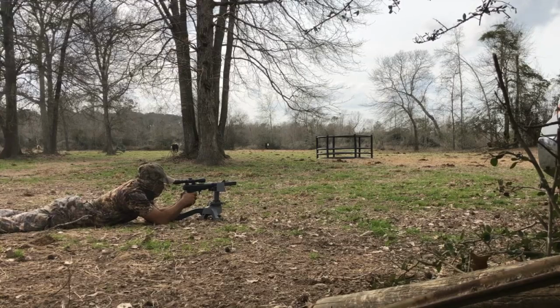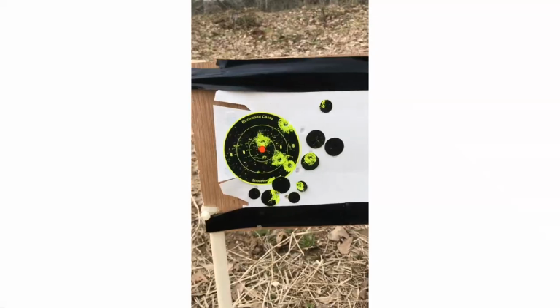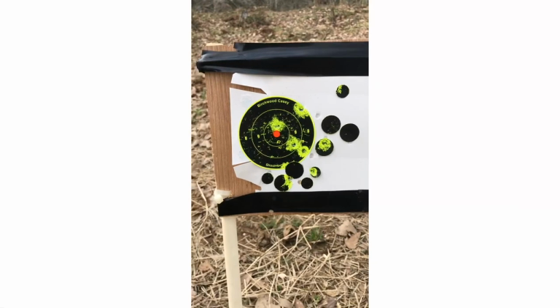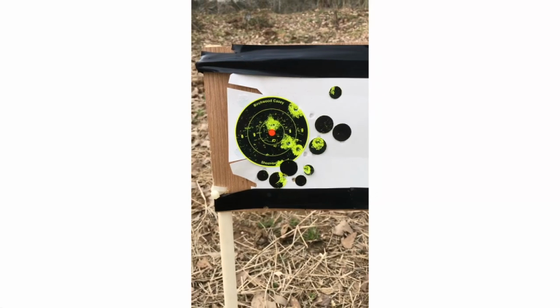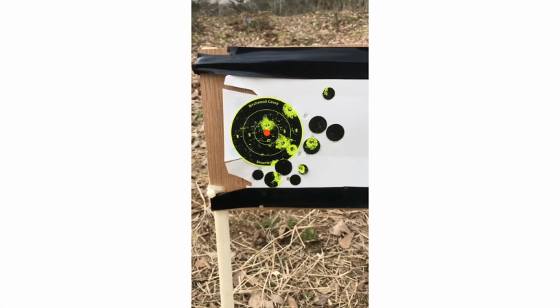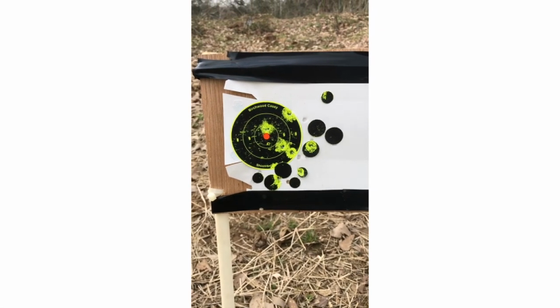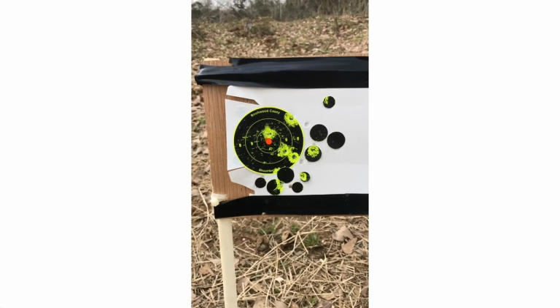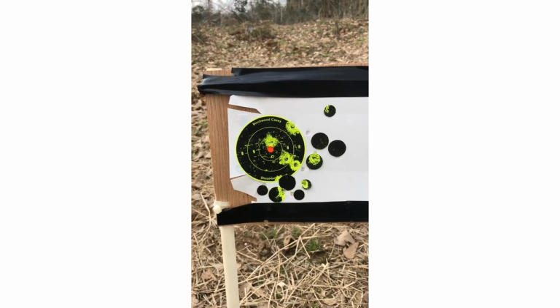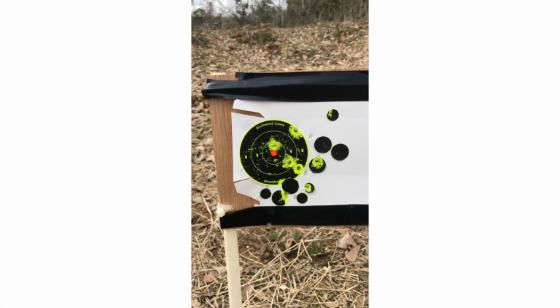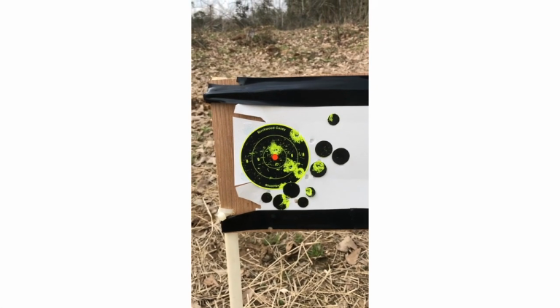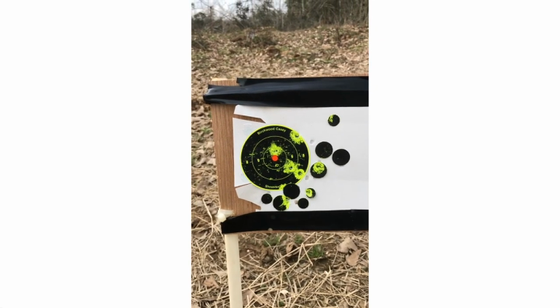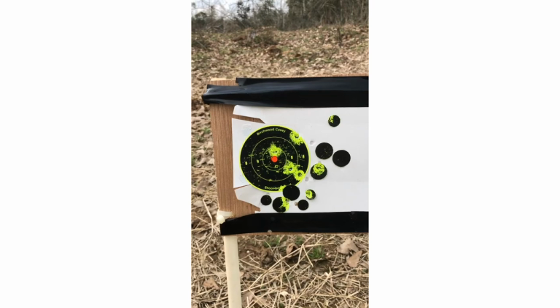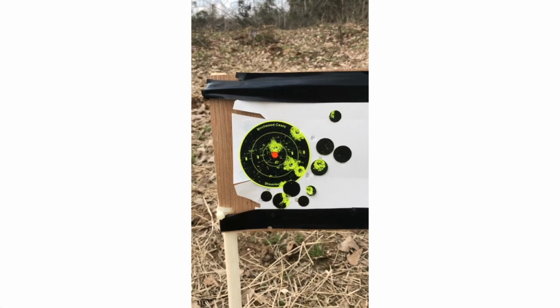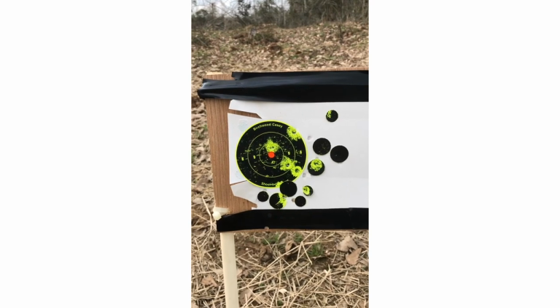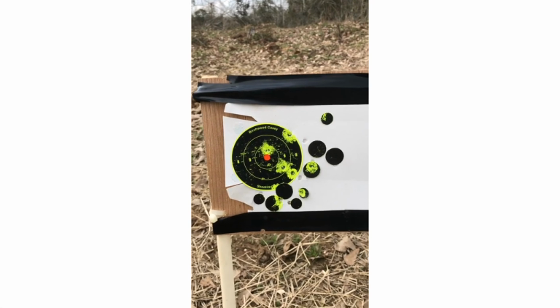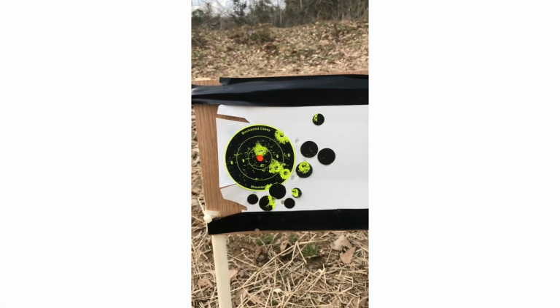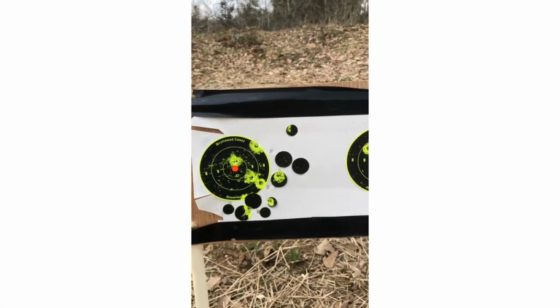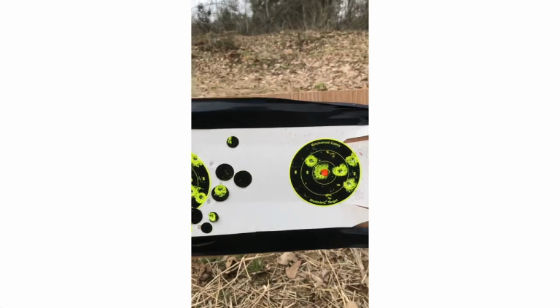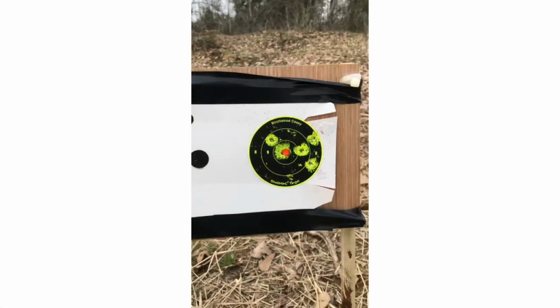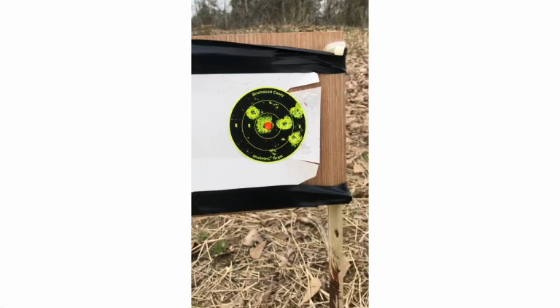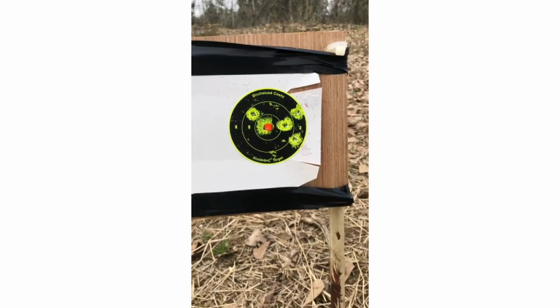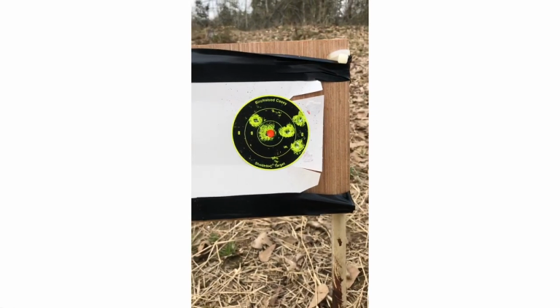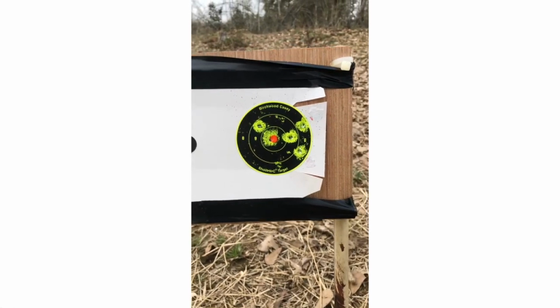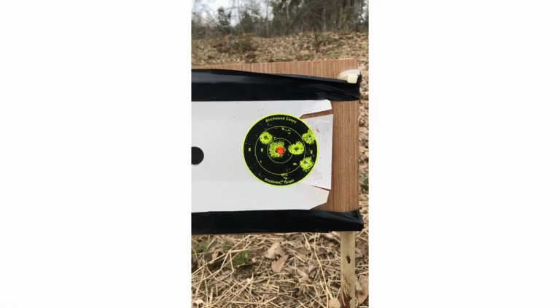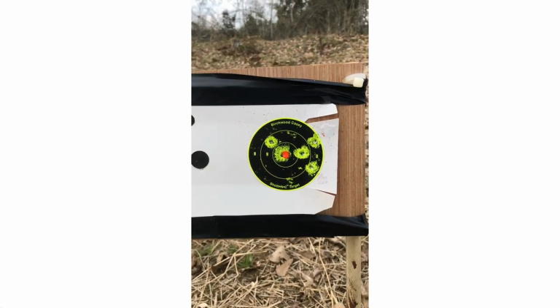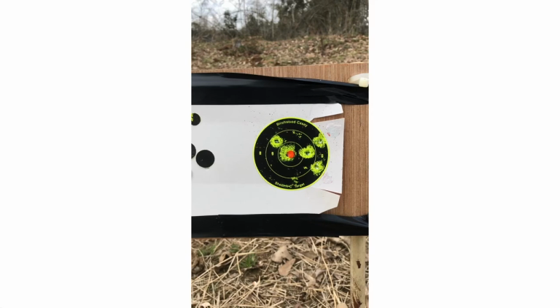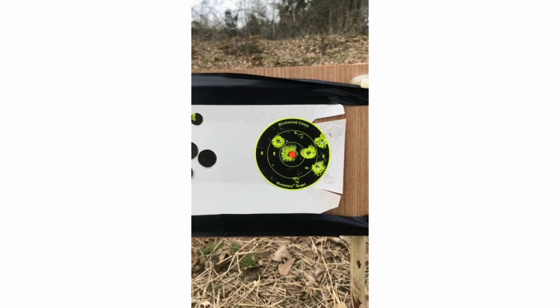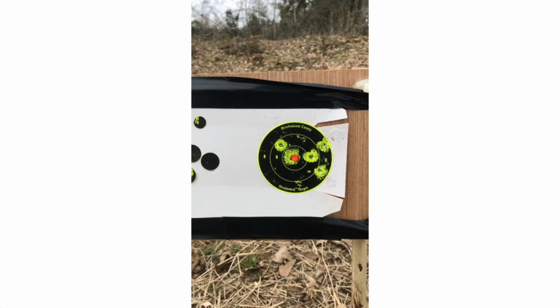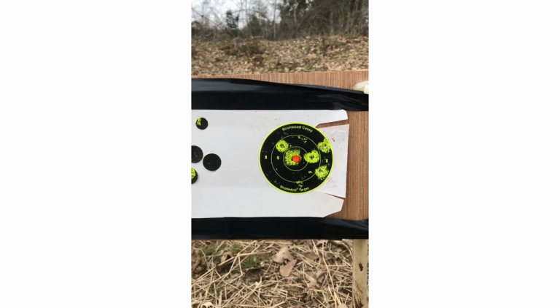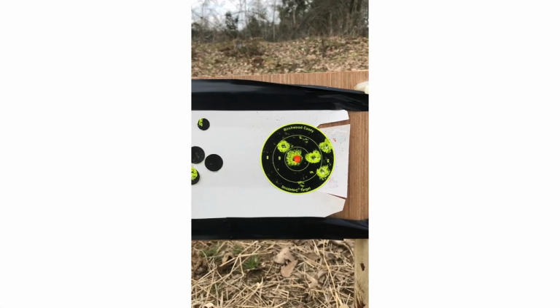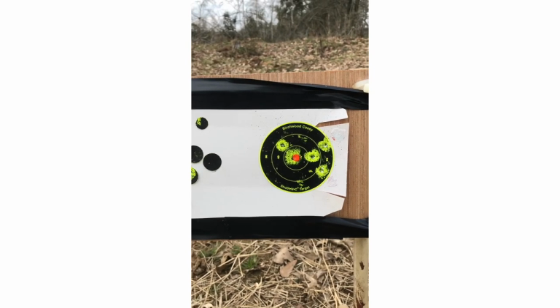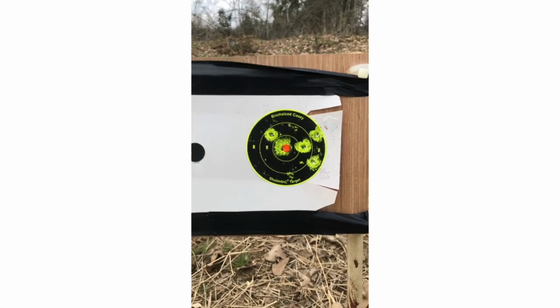On the left, I was sighting the scope and the rifle — the gun. And on the right, I managed to finally sight it and I took 5 shots.